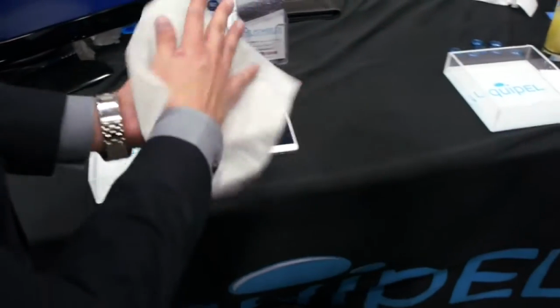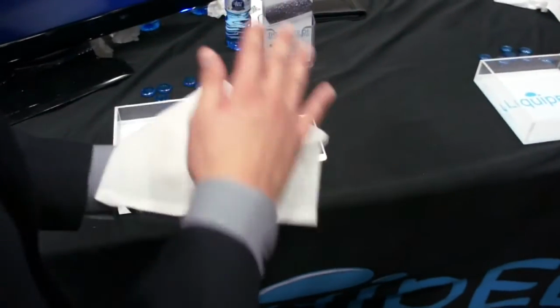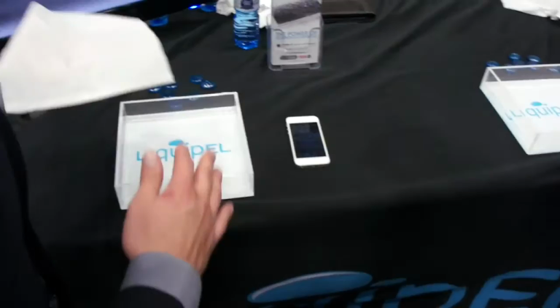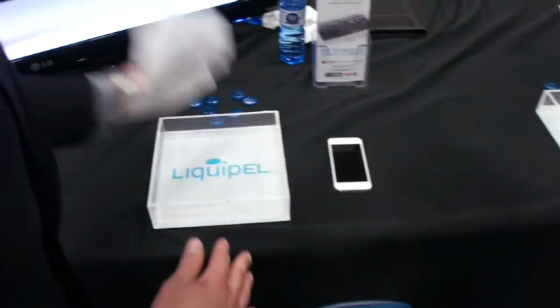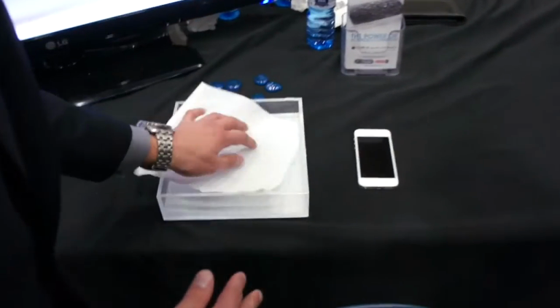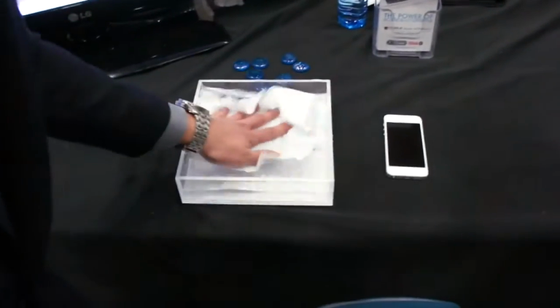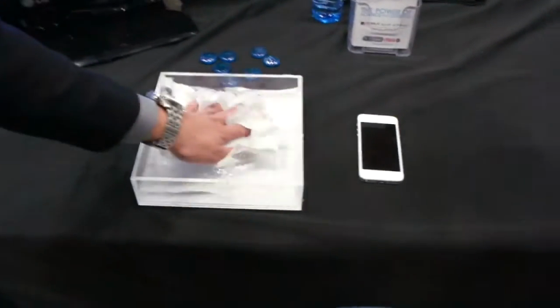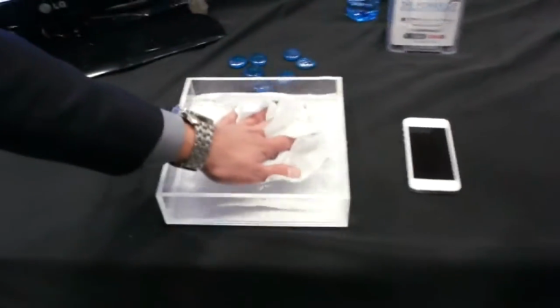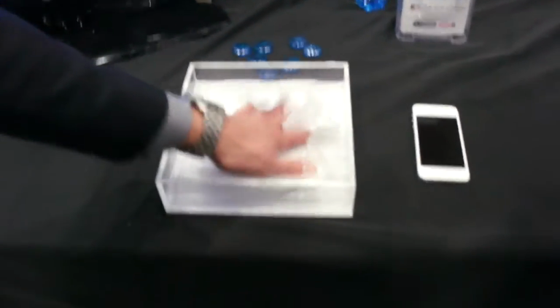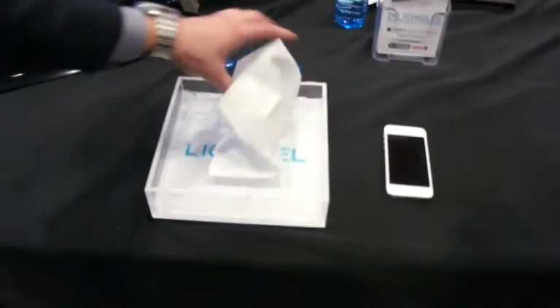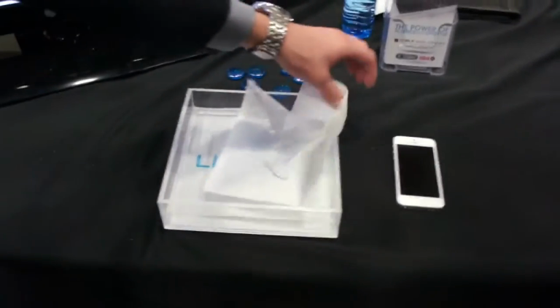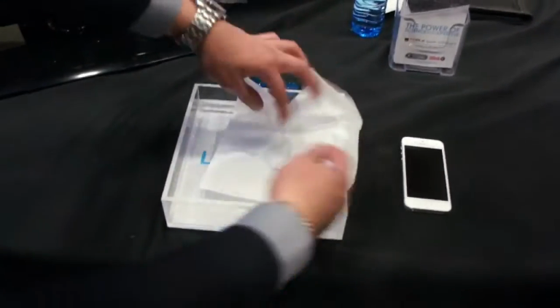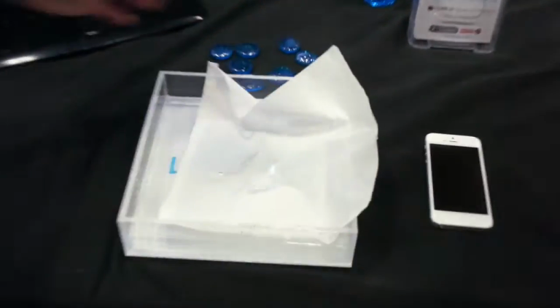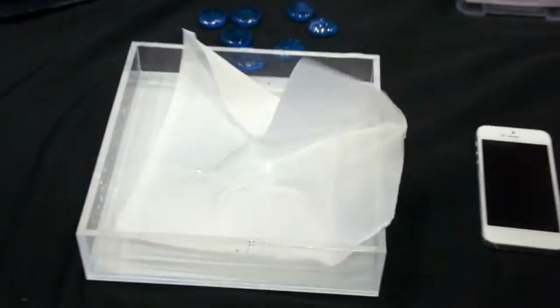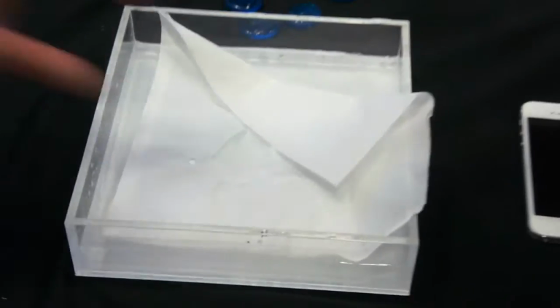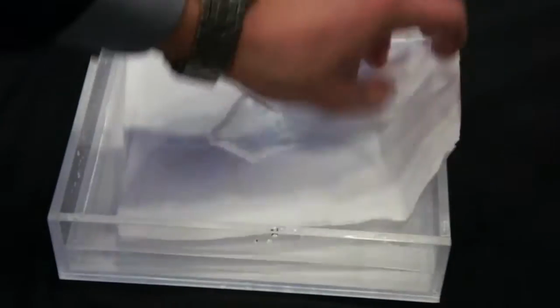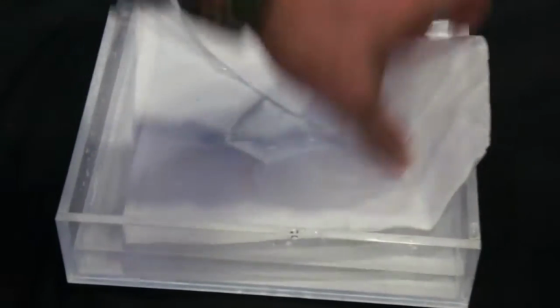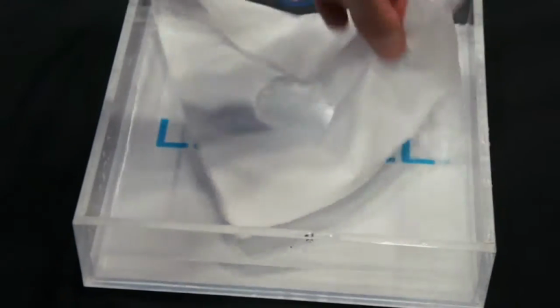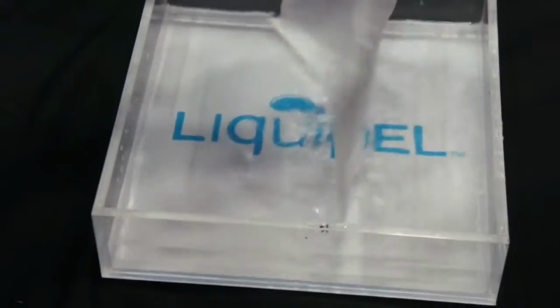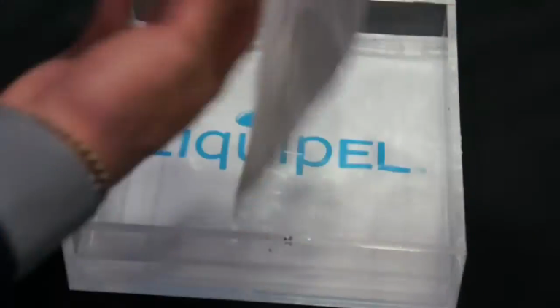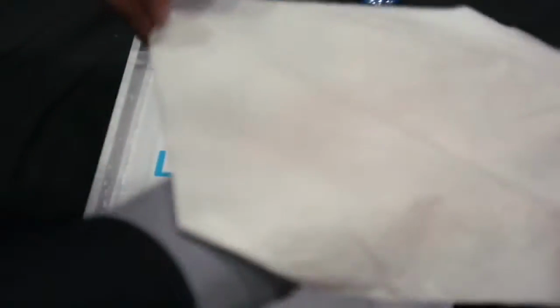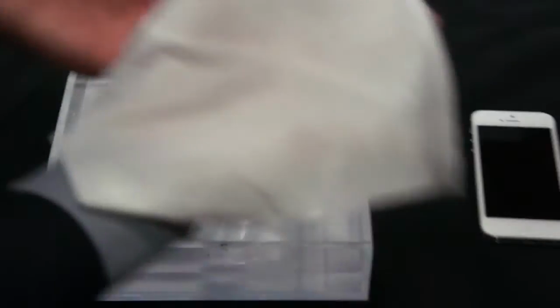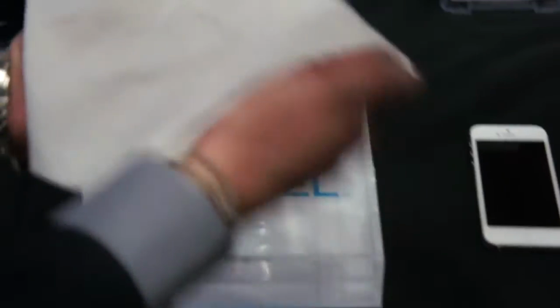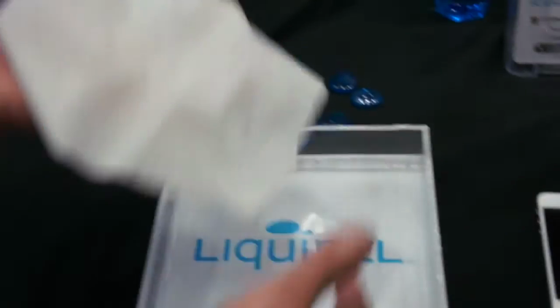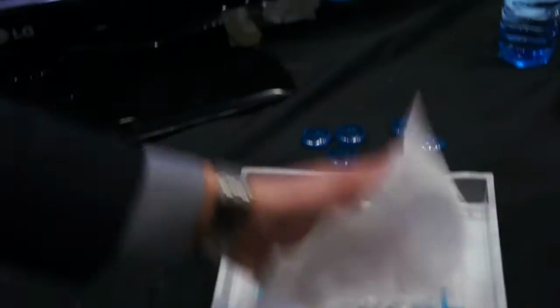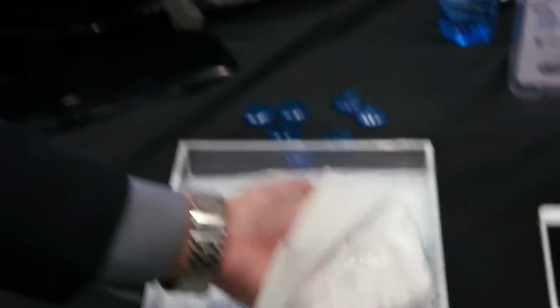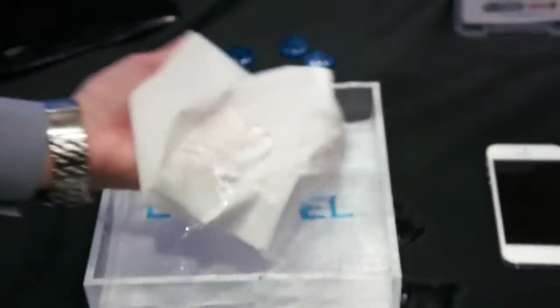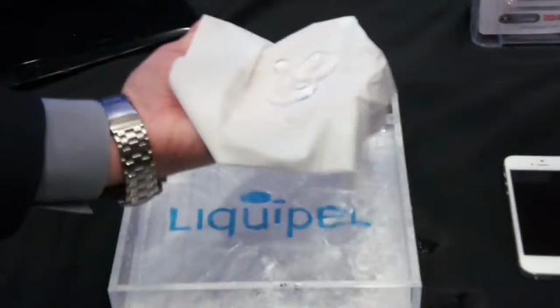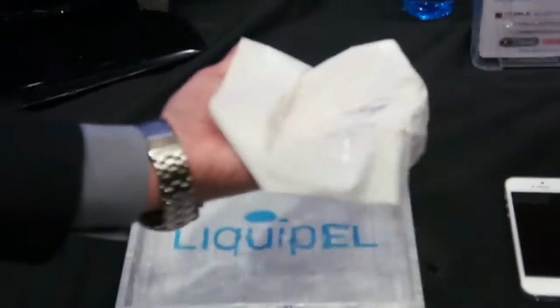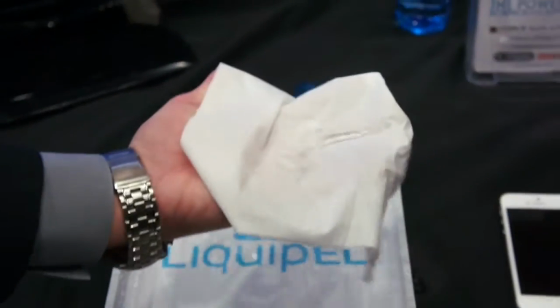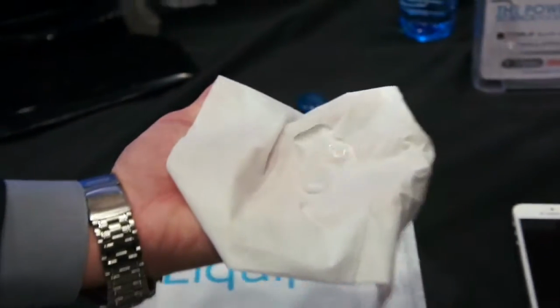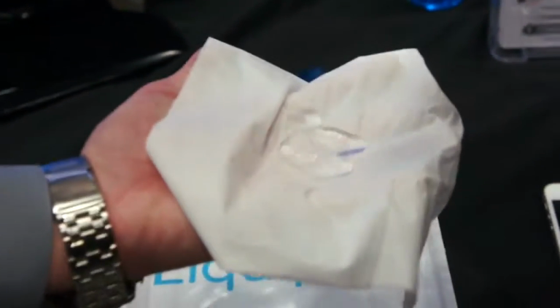However, when you try to get it wet, it doesn't get wet whatsoever. So I can actually pull it out here, and it's completely dry. Even if I cup the water up, you can see how it just sits on the surface.